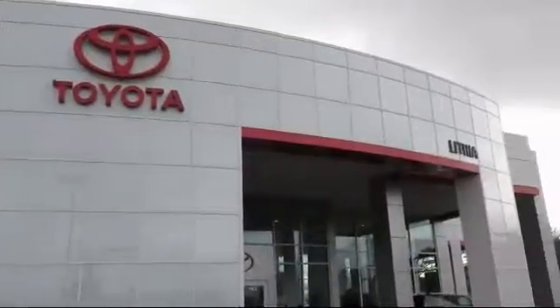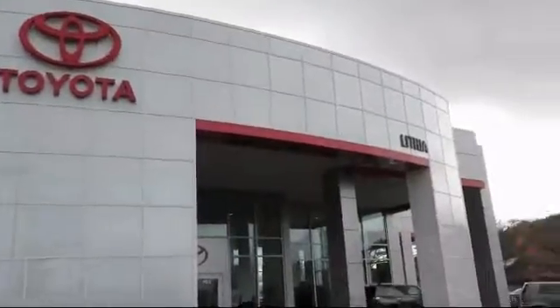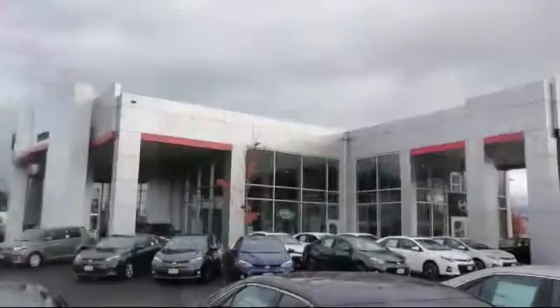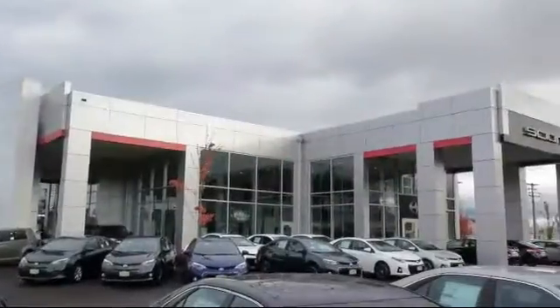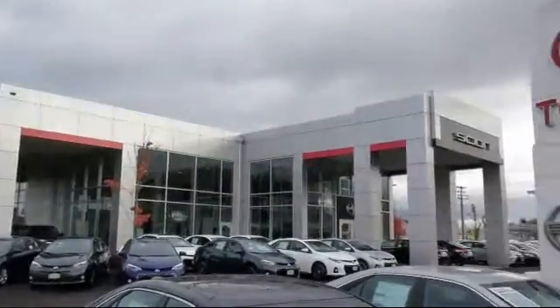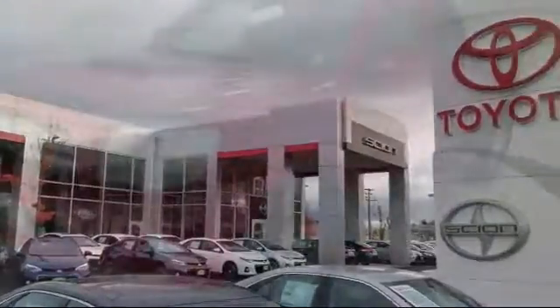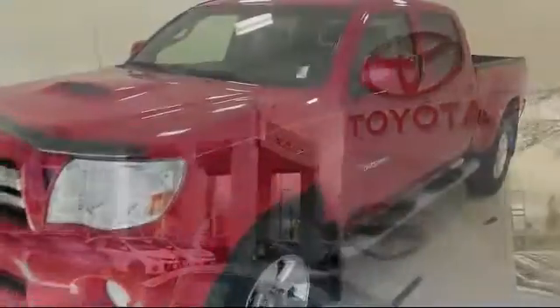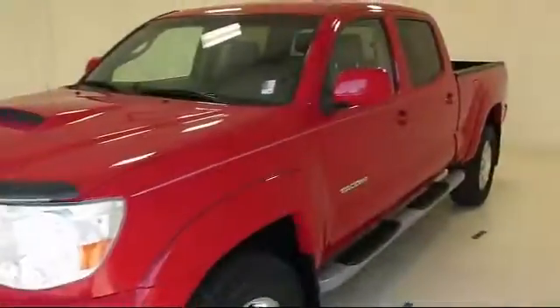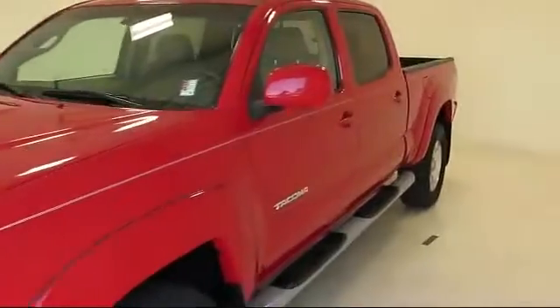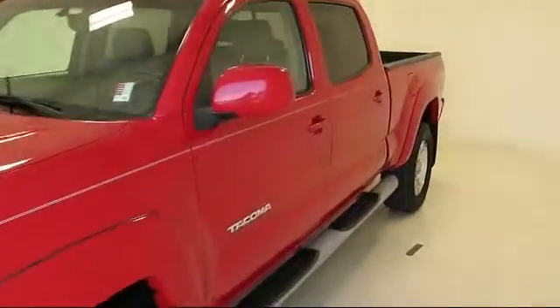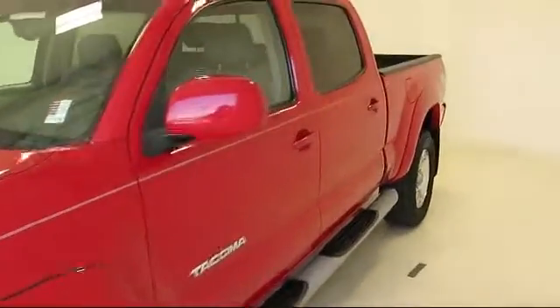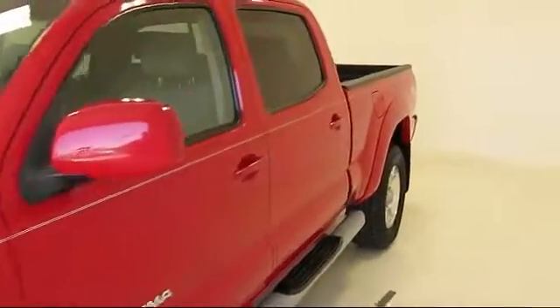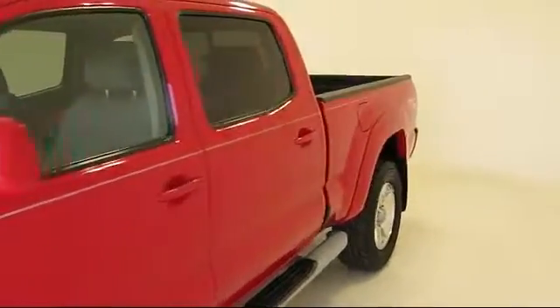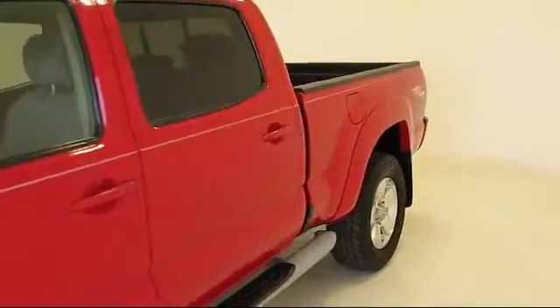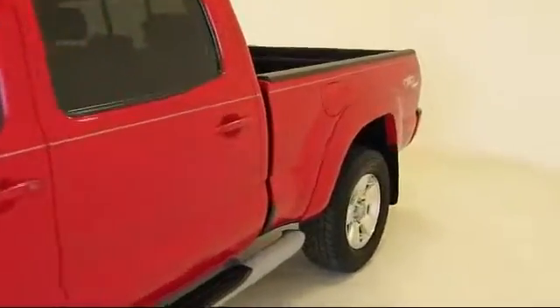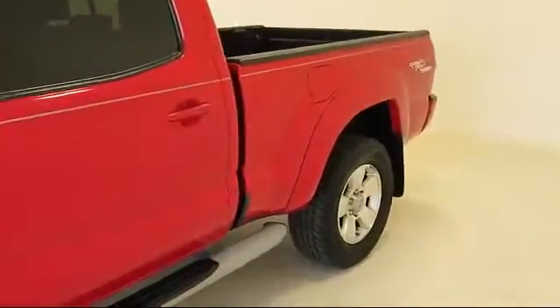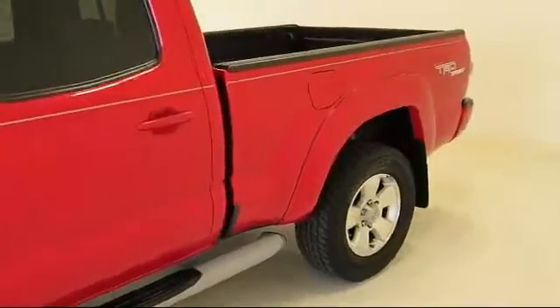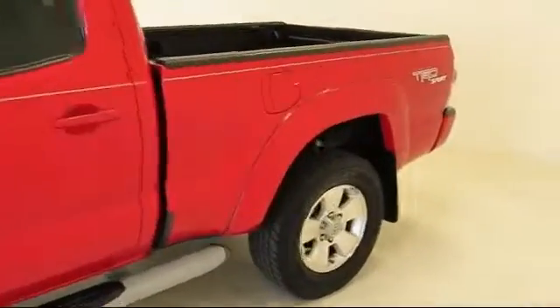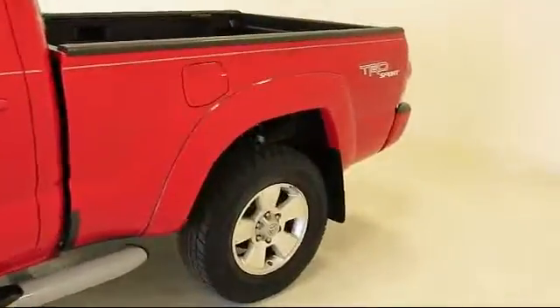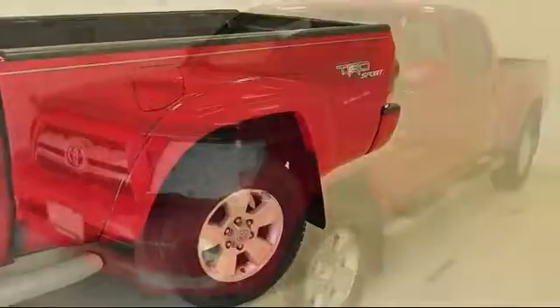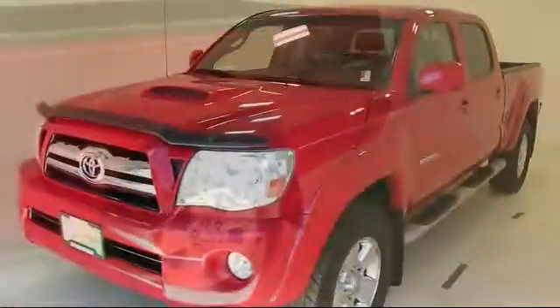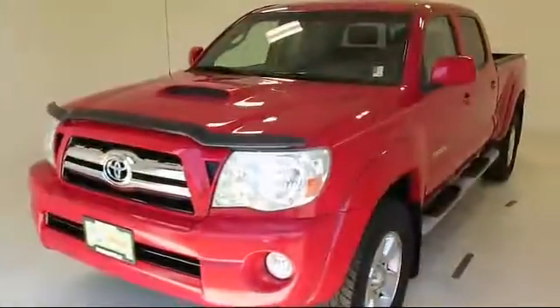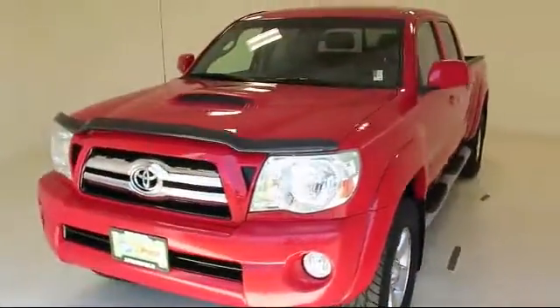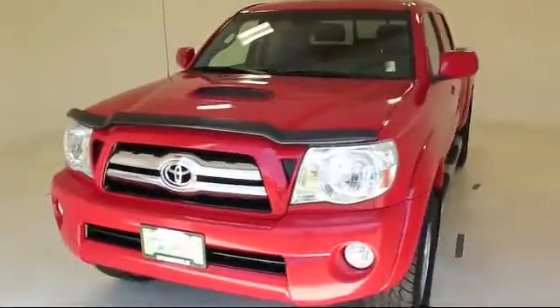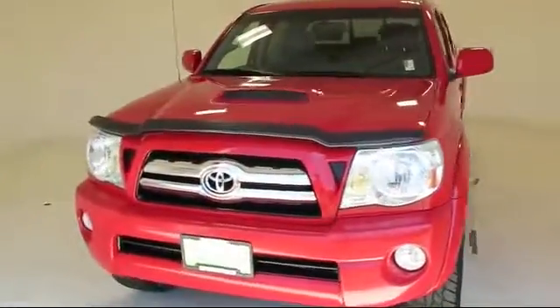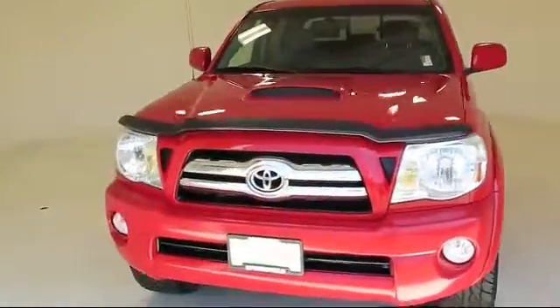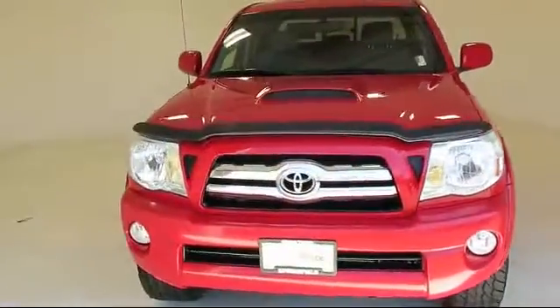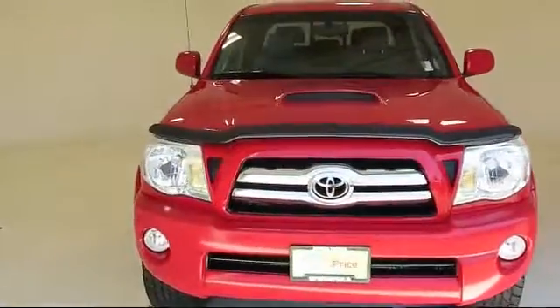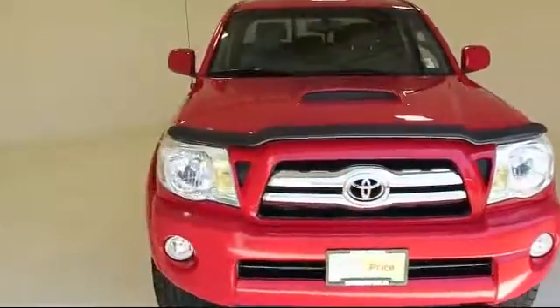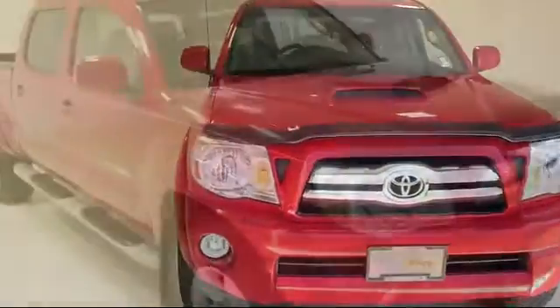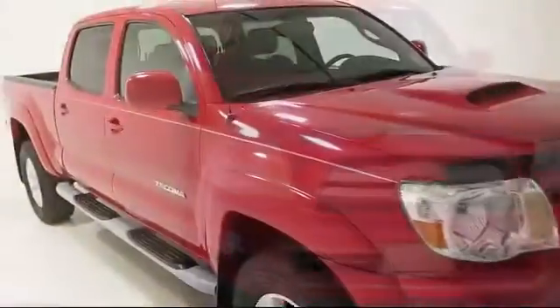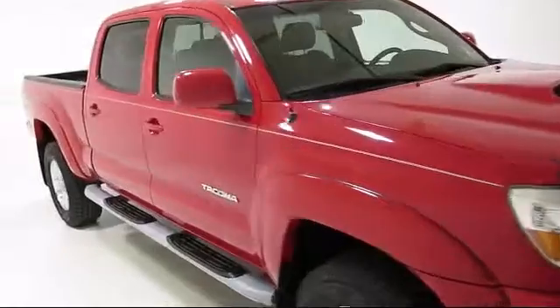Welcome to Lithia Toyota of Springfield. Here's a look at one of our quality pre-owned vehicles from our huge selection. It comes equipped with a running board package, tow package, and sport package with sports seating and suspension.